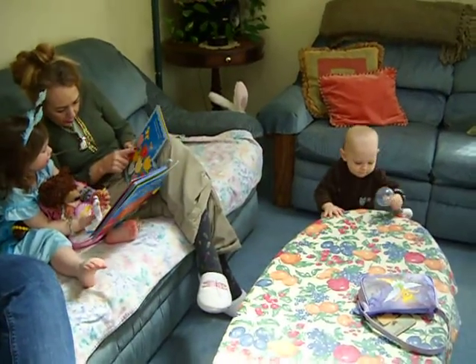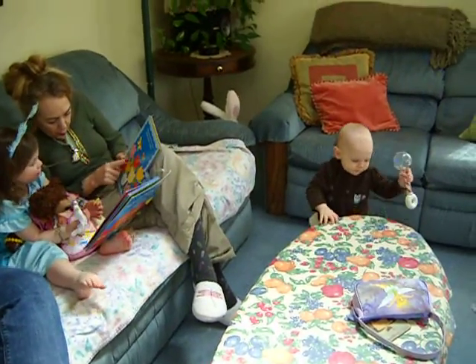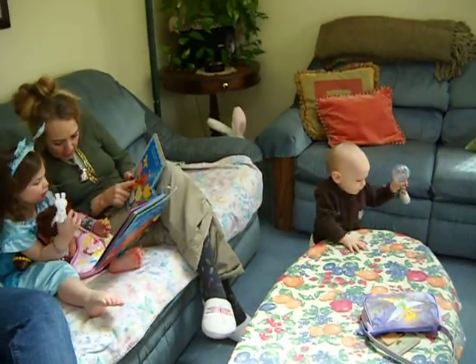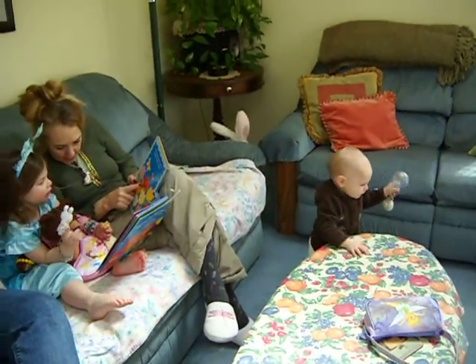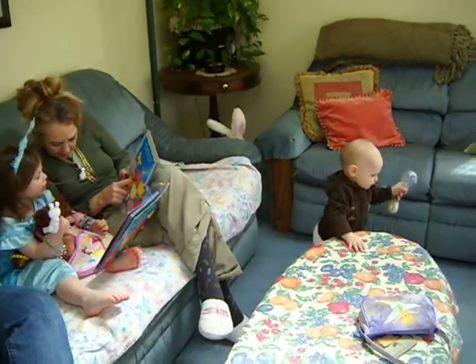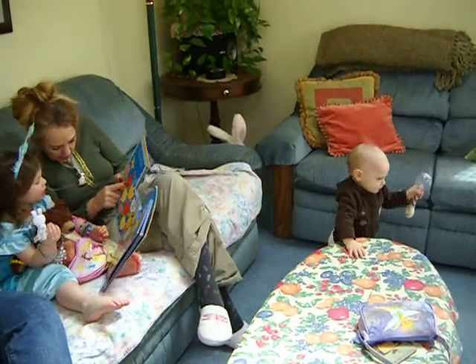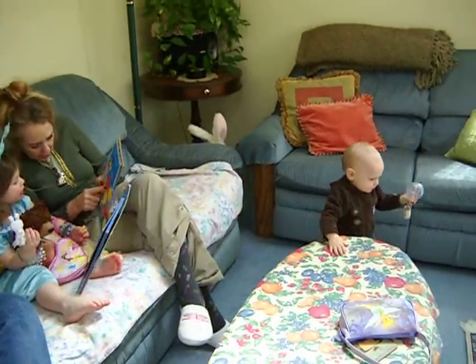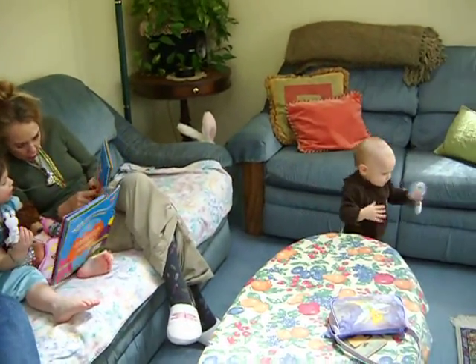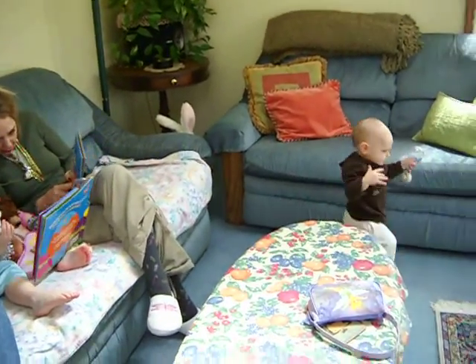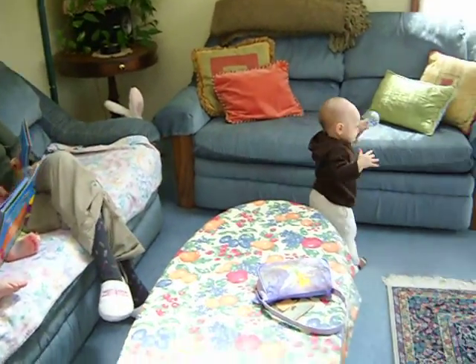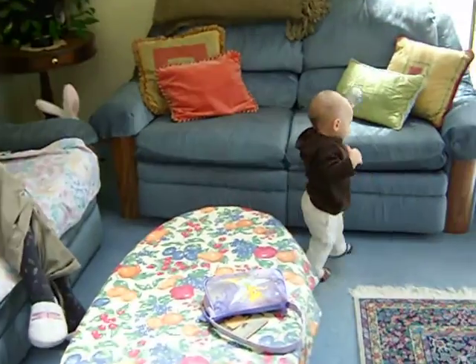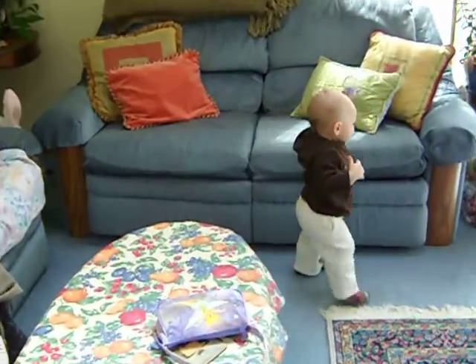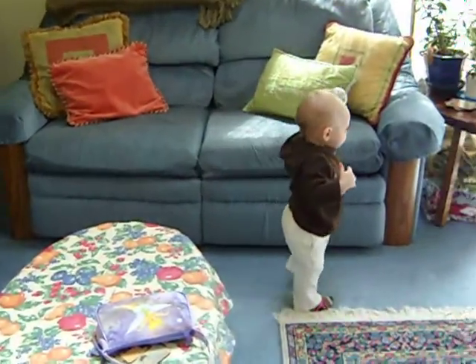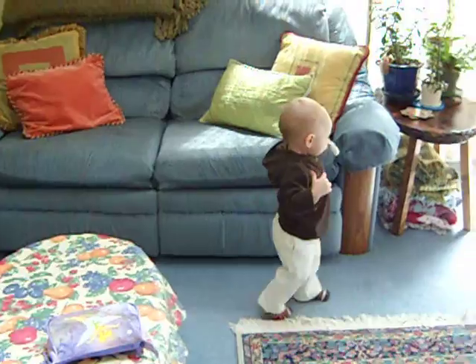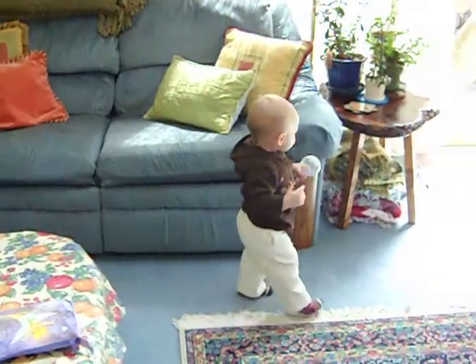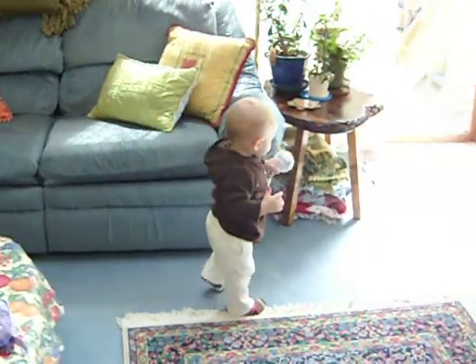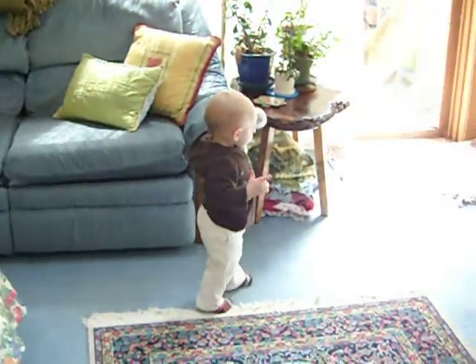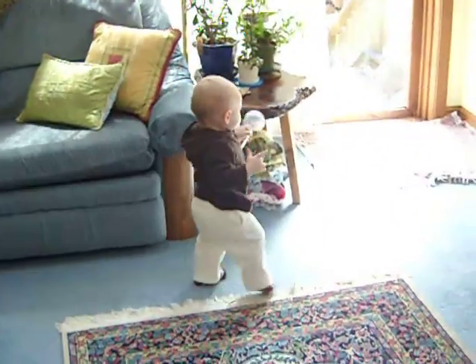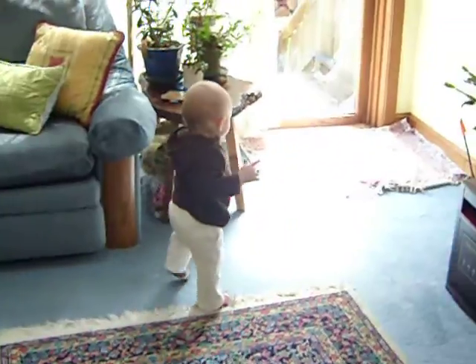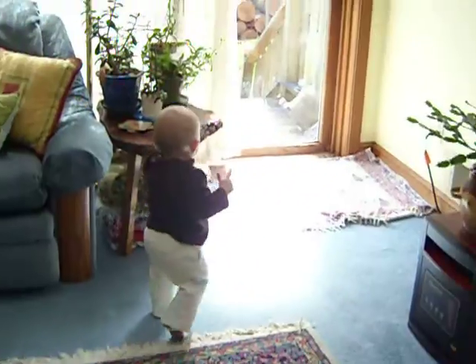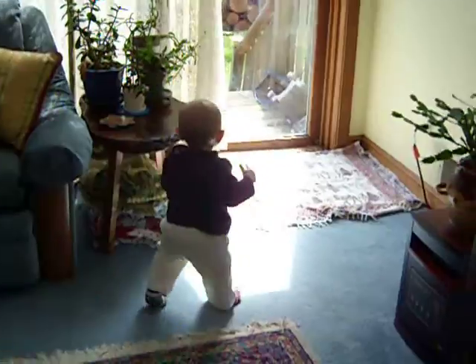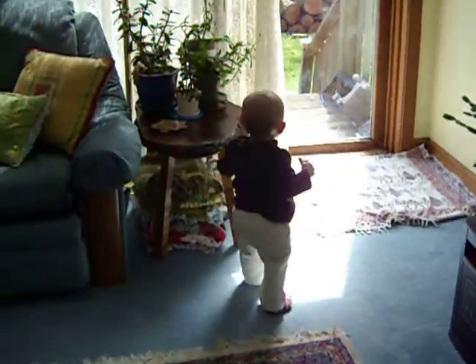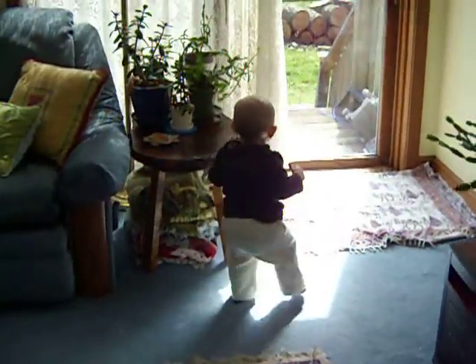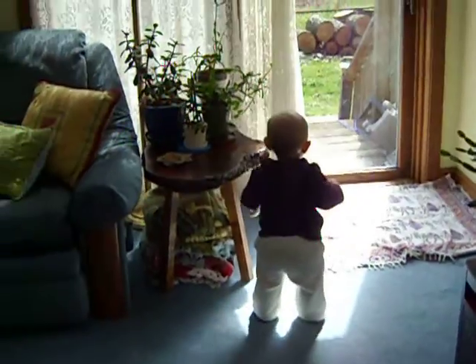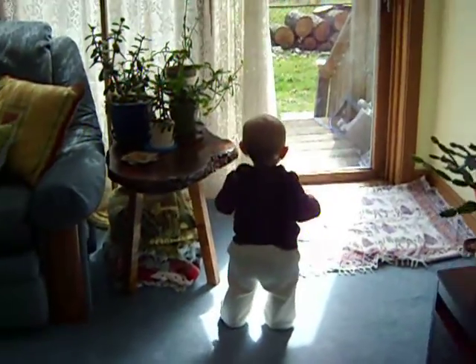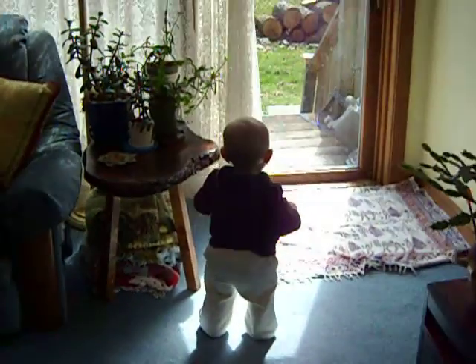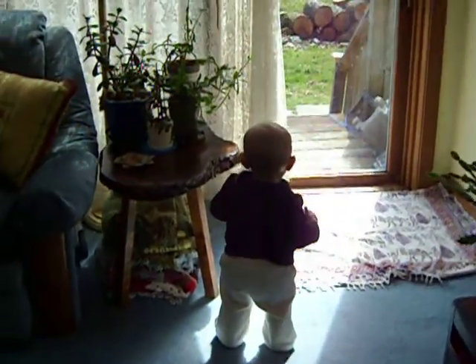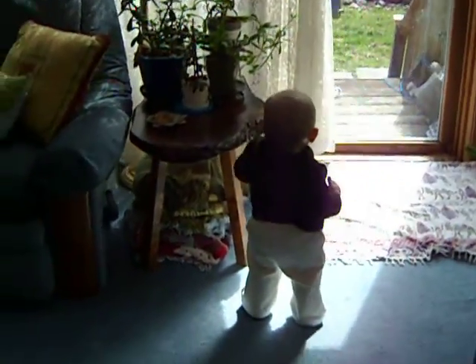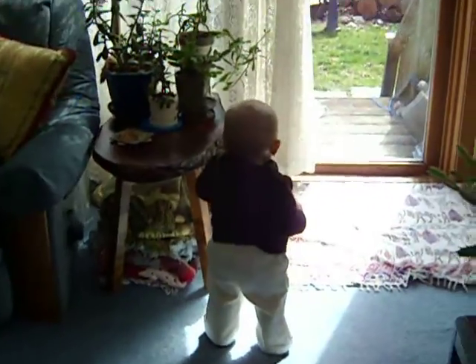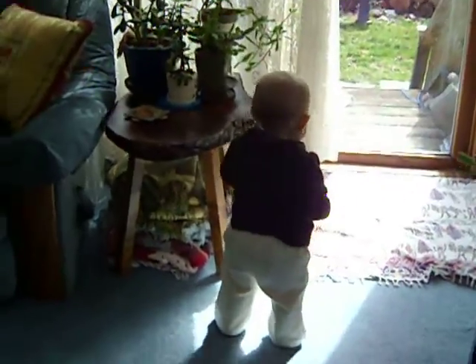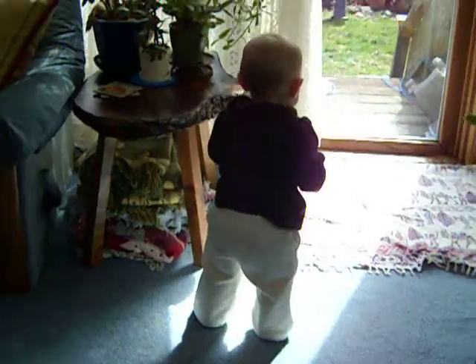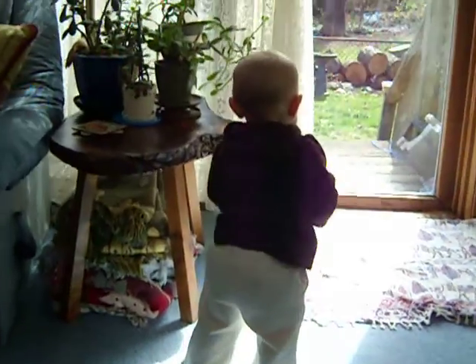Oh yeah, like she doesn't even want to try to crawl anymore. Right. Very good. The ring. Another red one.